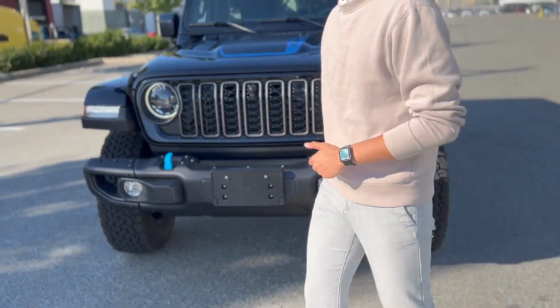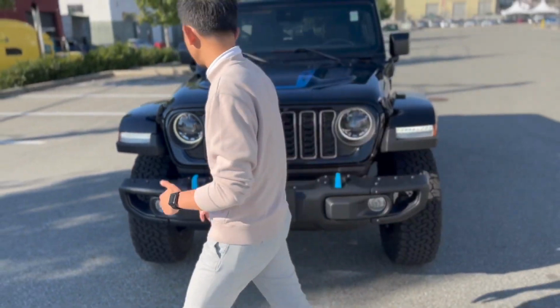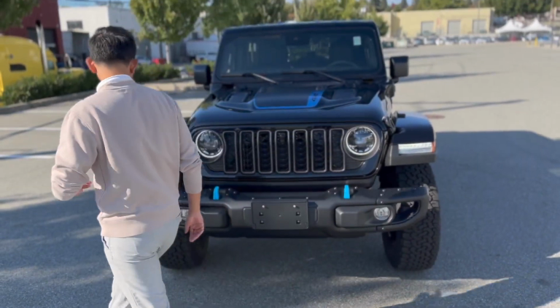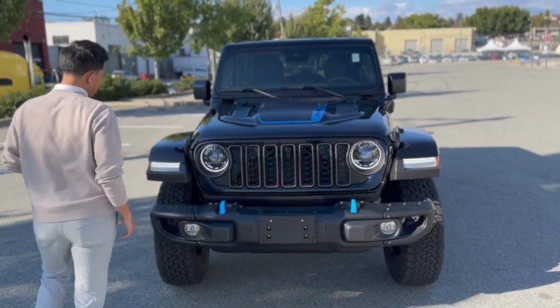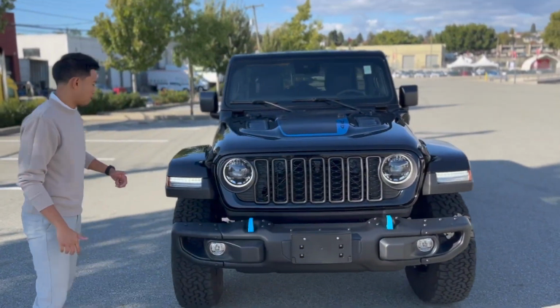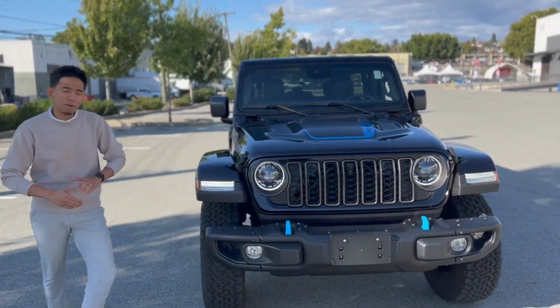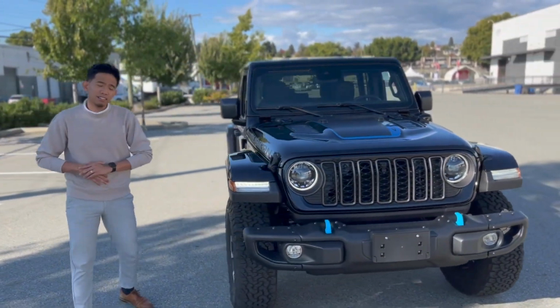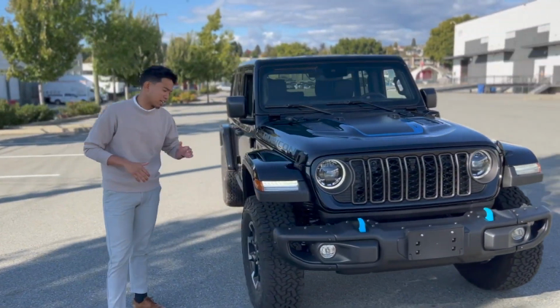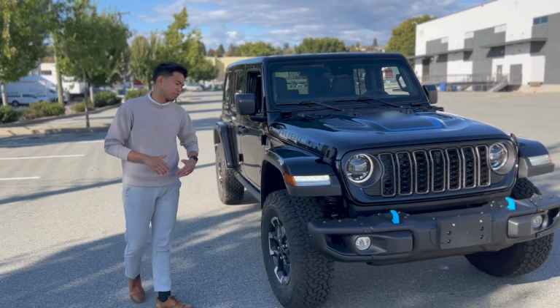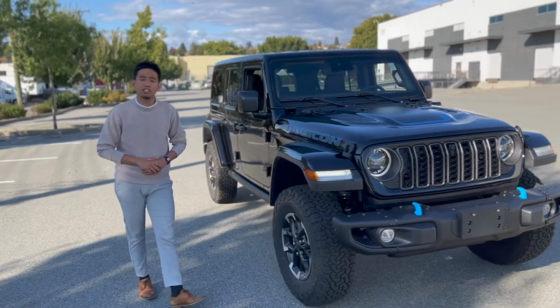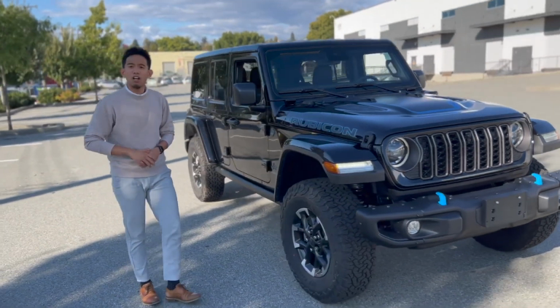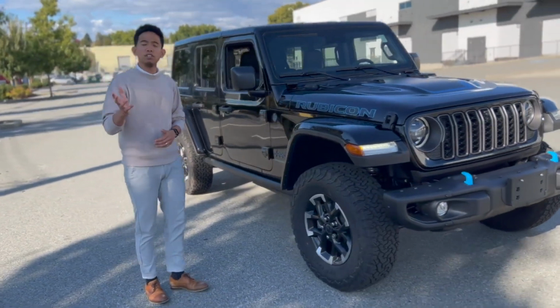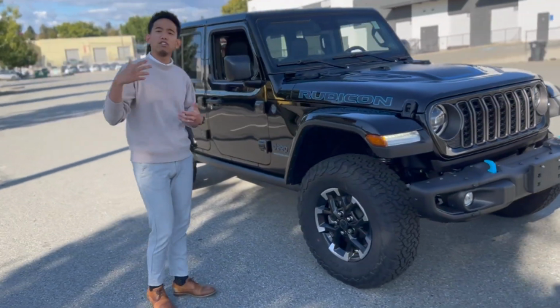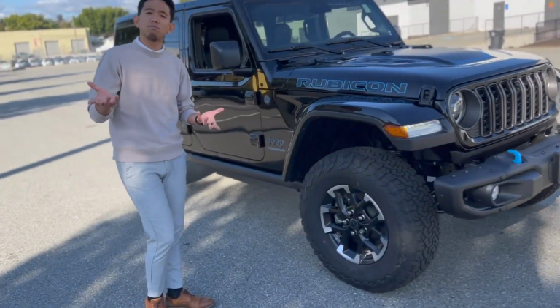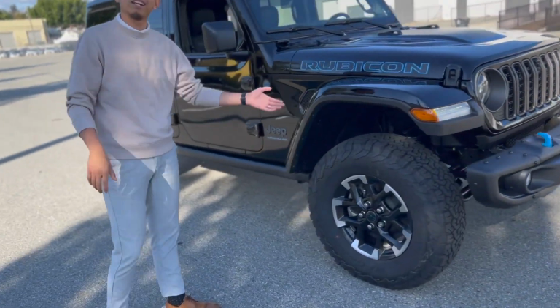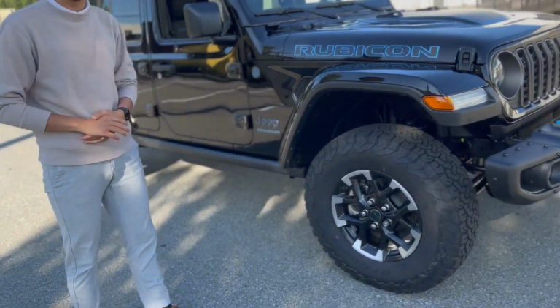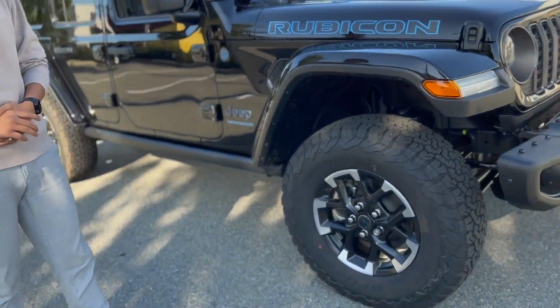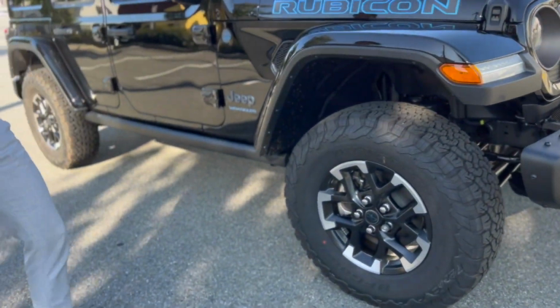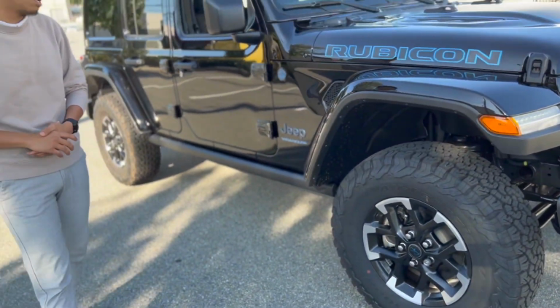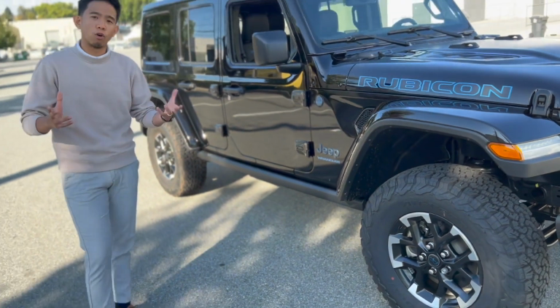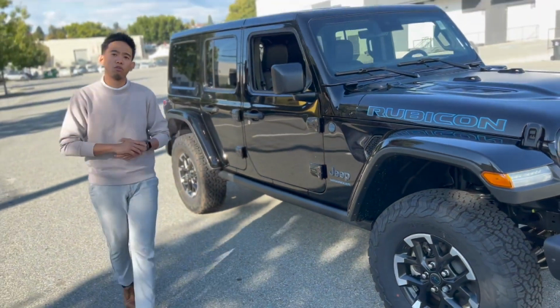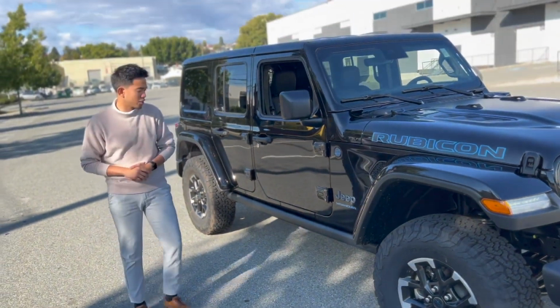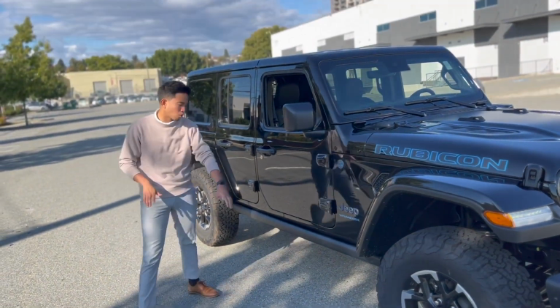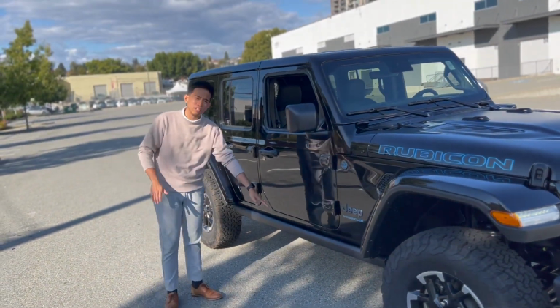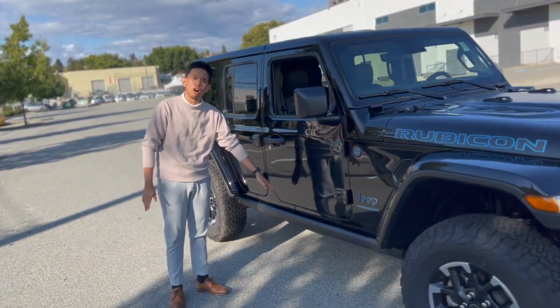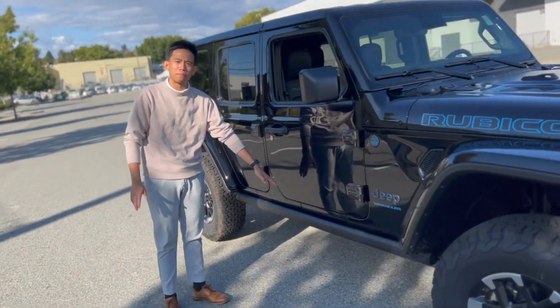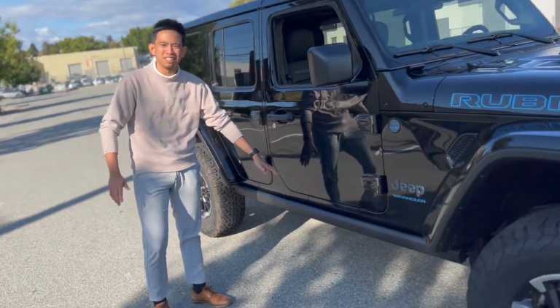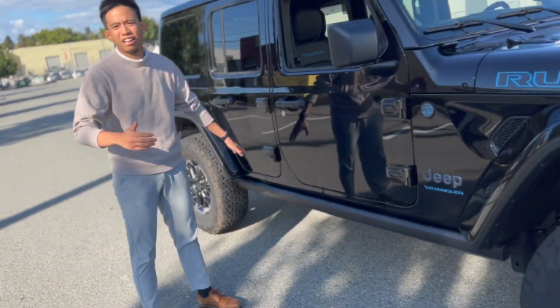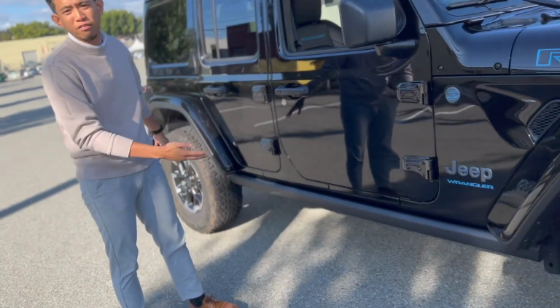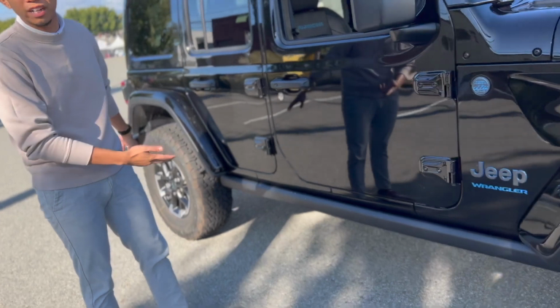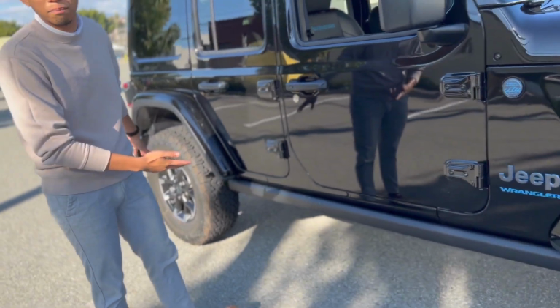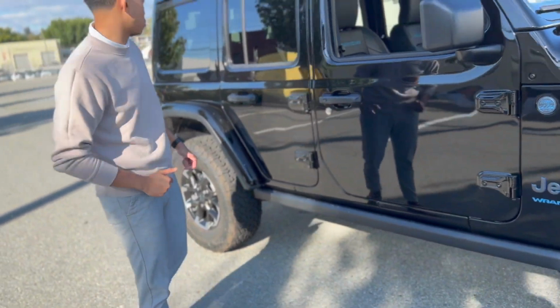On the Rubicon X you're going to get 33-inch tires, with an optional 35-inch tires on the gas model. Of course on a Rubicon you get the rock rails for more off-road capability, and underneath the vehicle you get skid plates as well.